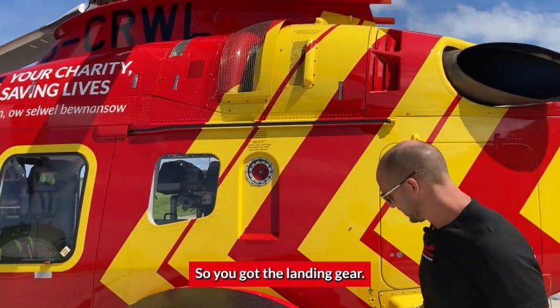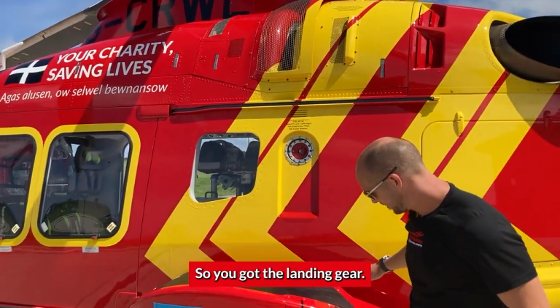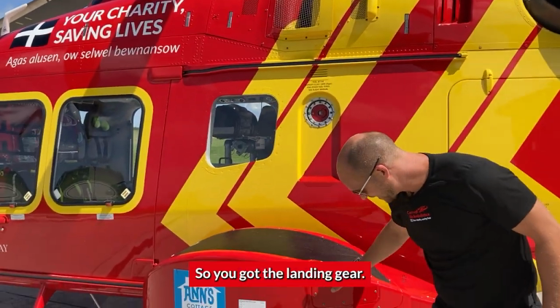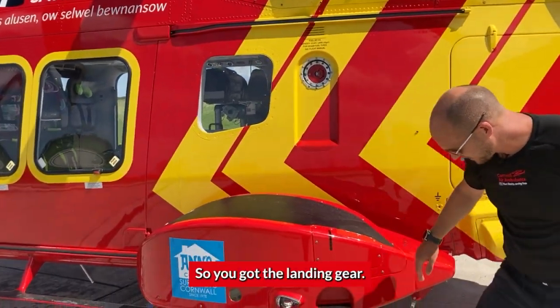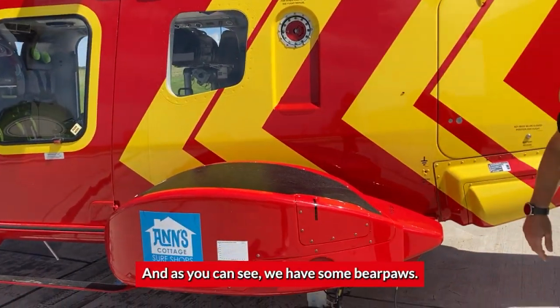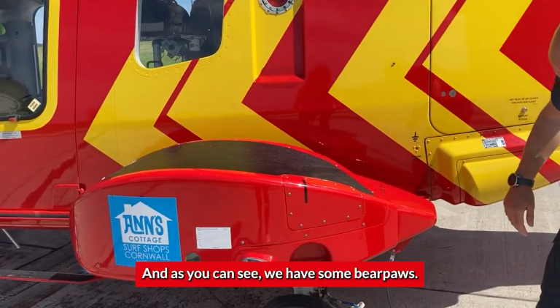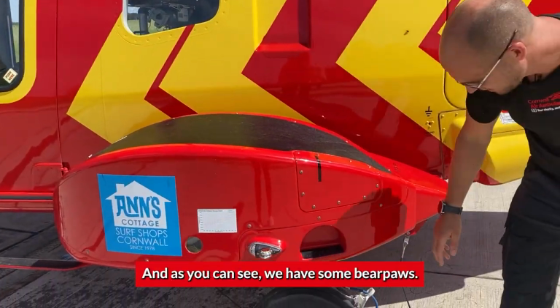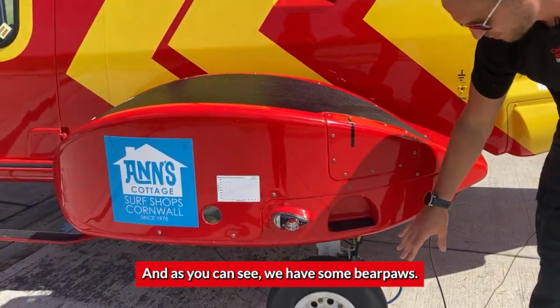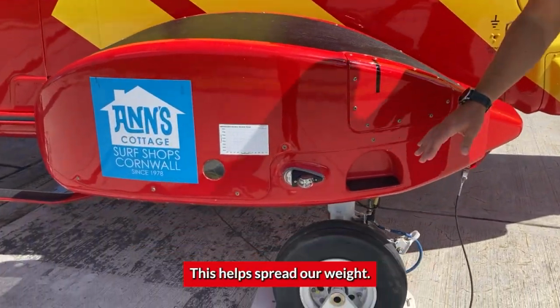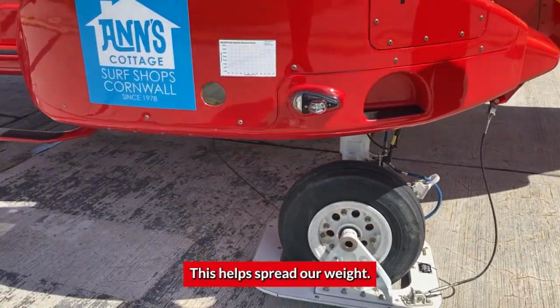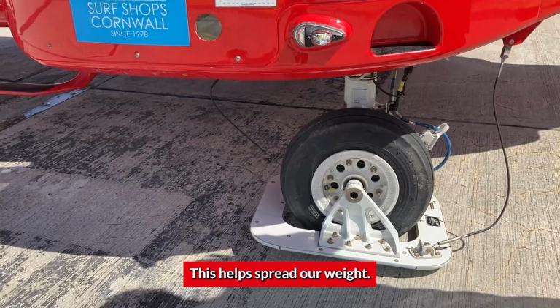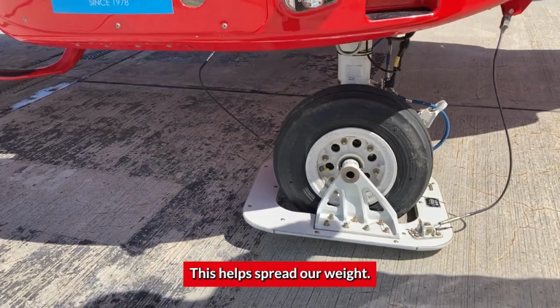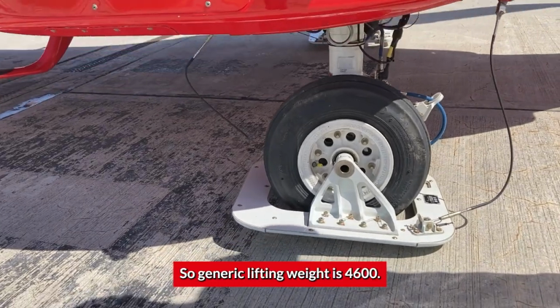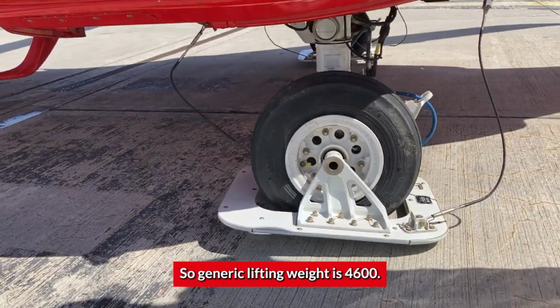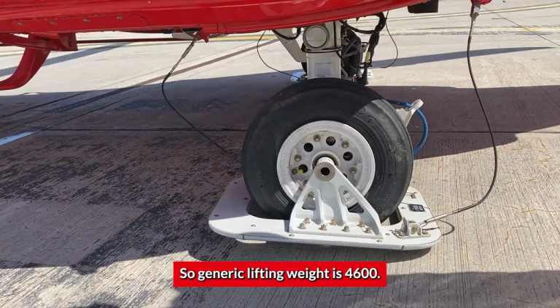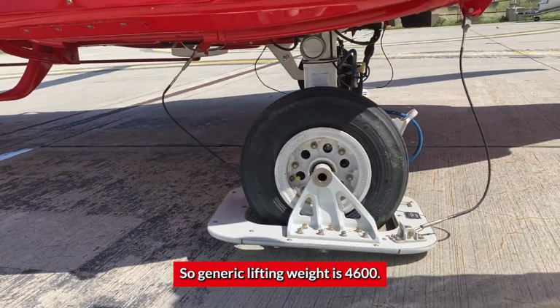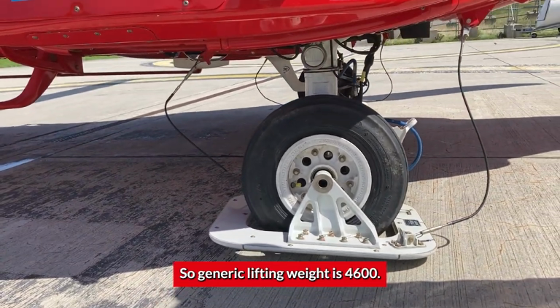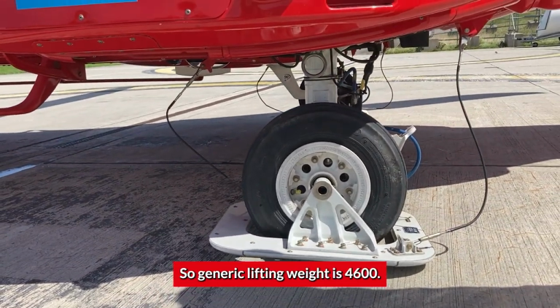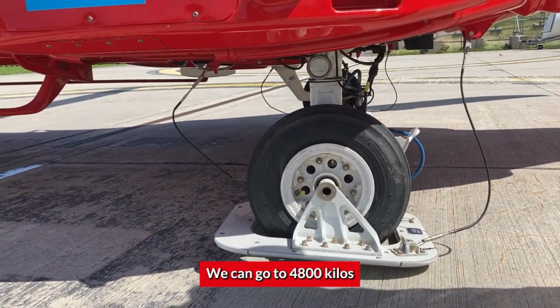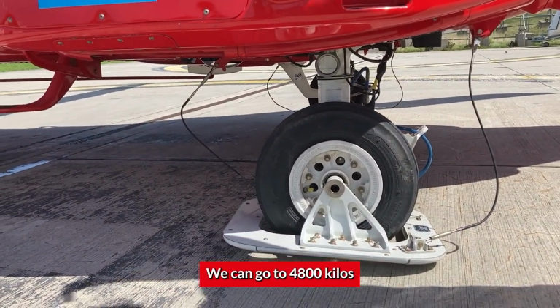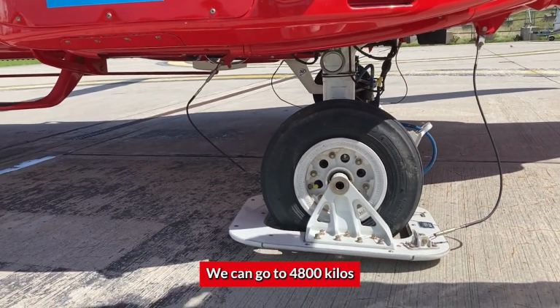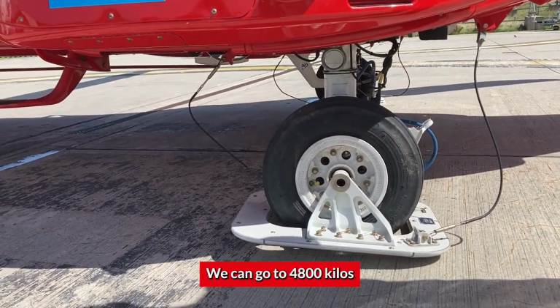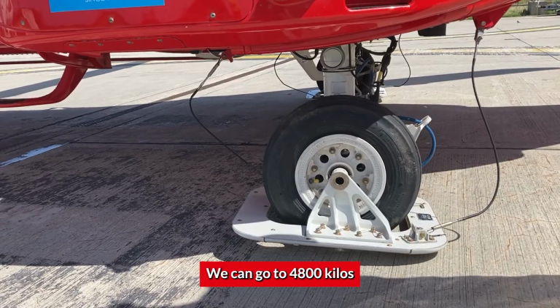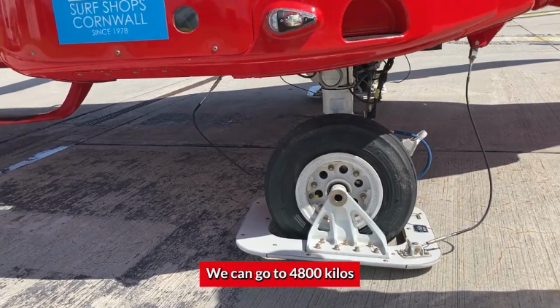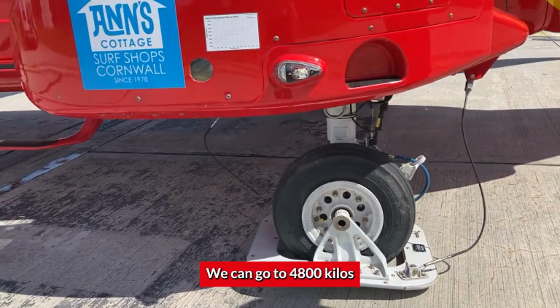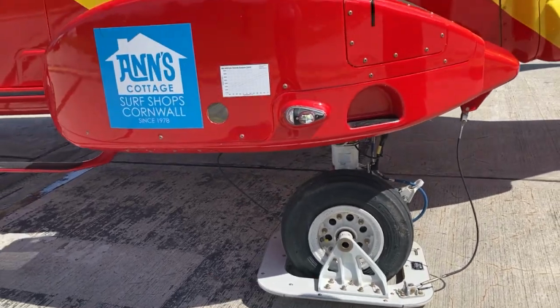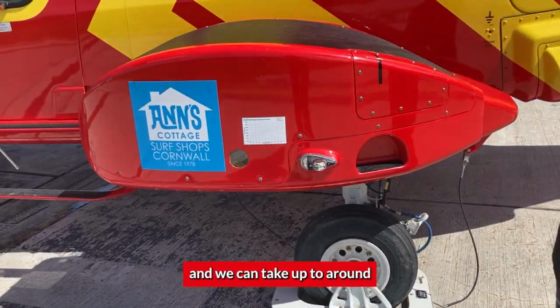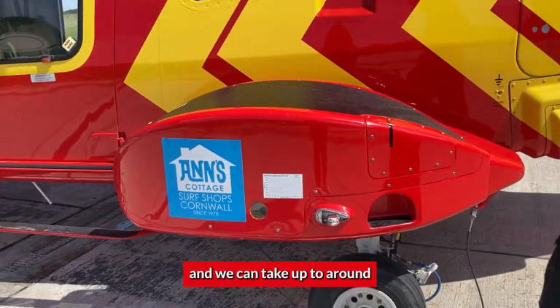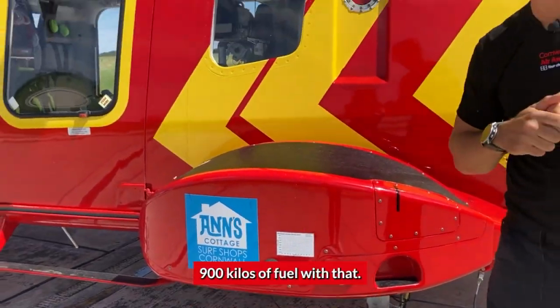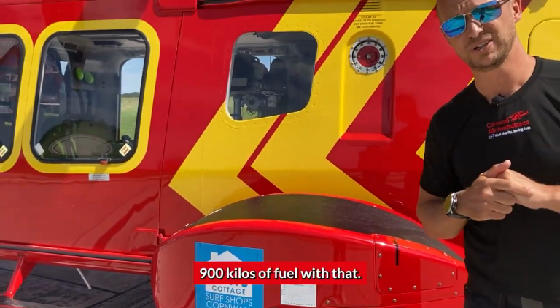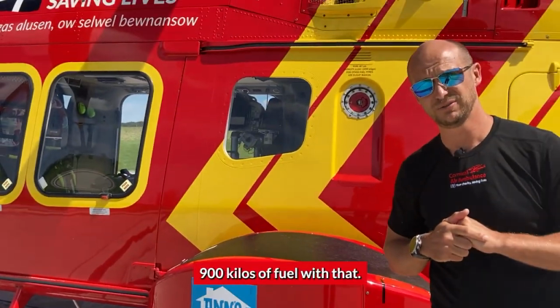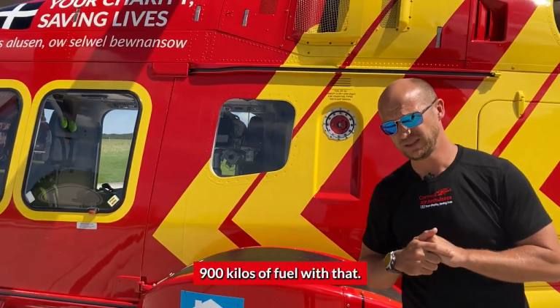Going down, you've got the landing gear. And as you can see, we have some bear paws. This helps spread our weight. Our generic lifting weight is 4,600 kilos; we can go up to 4,800 kilos, and we can take up to around 900 kilos of fuel with that.